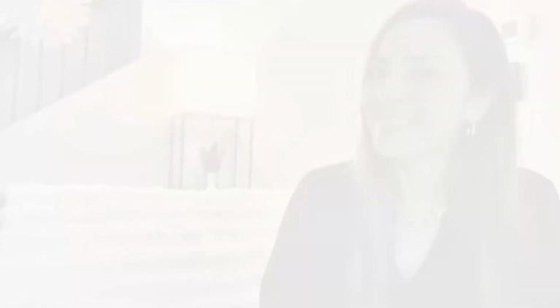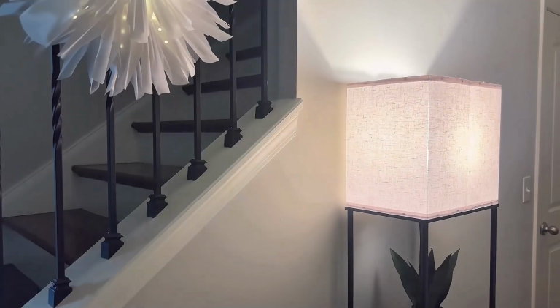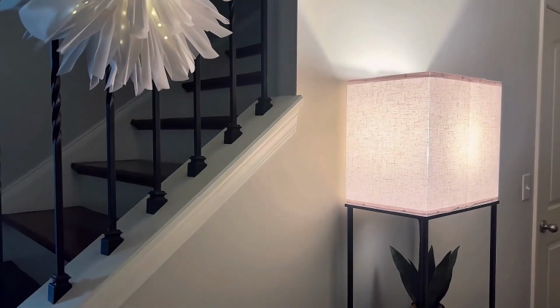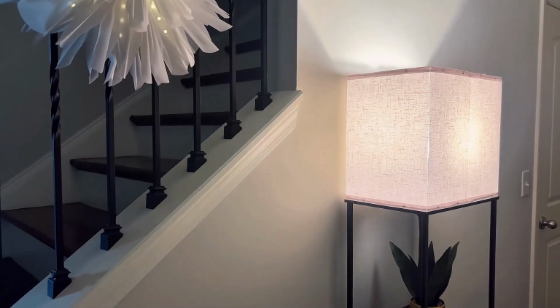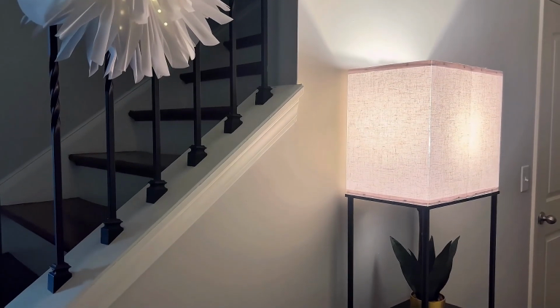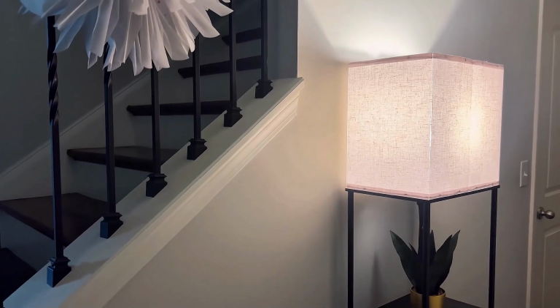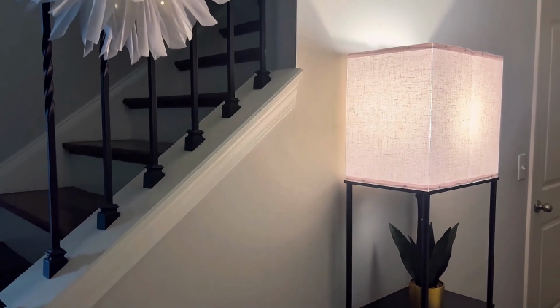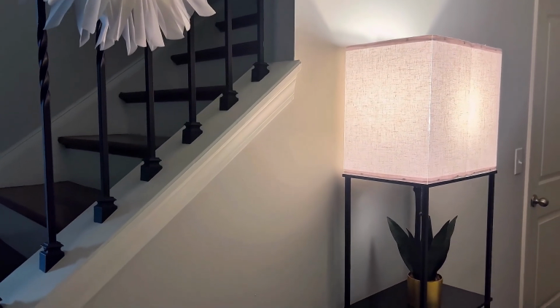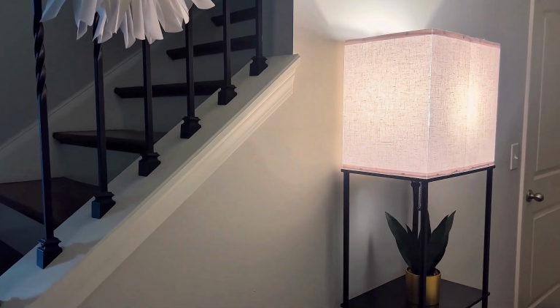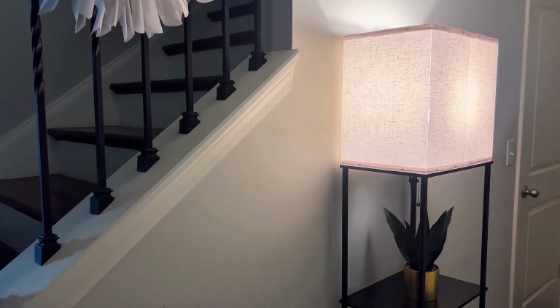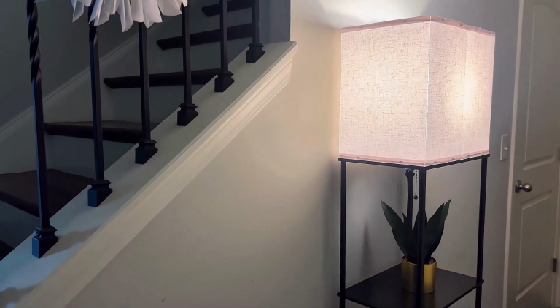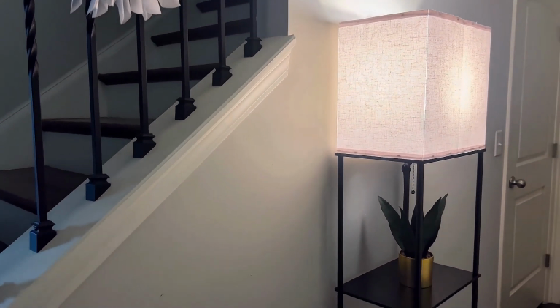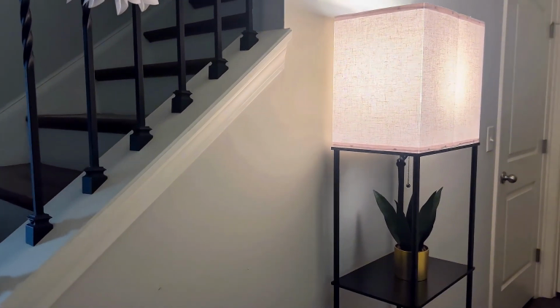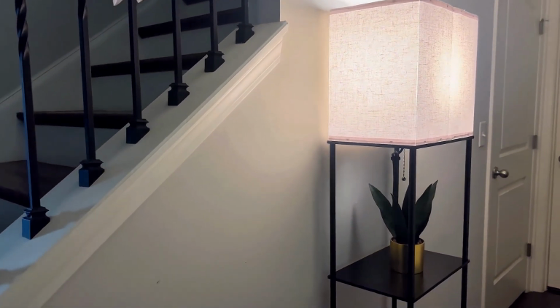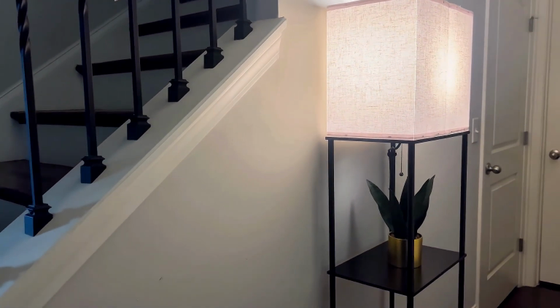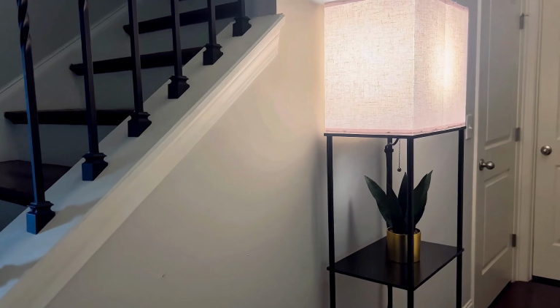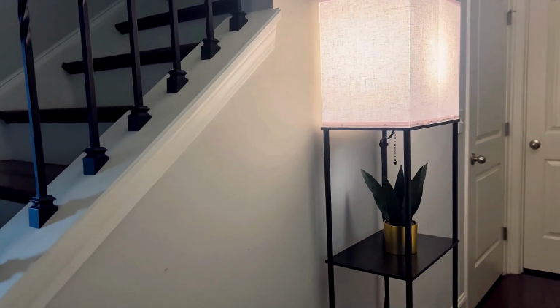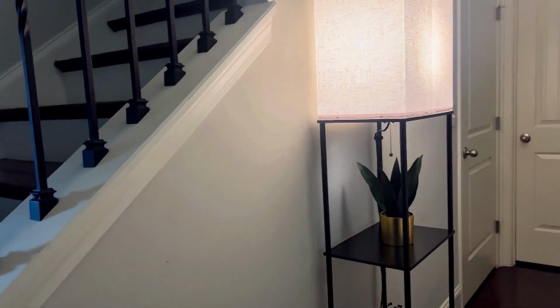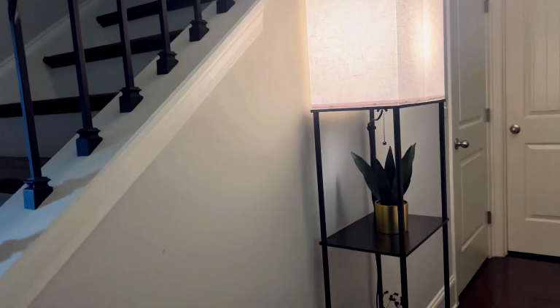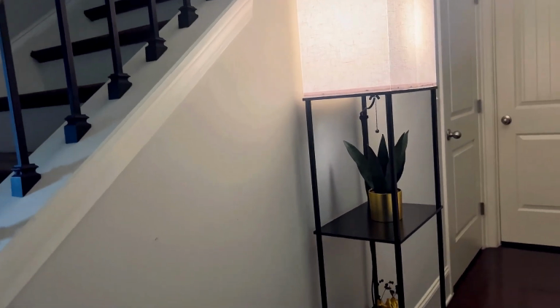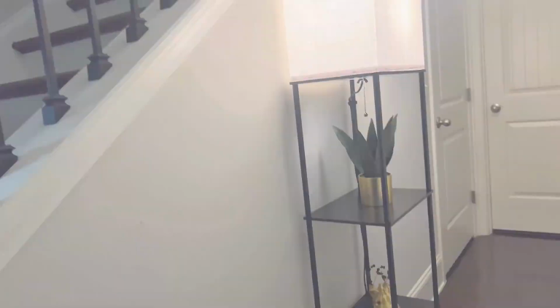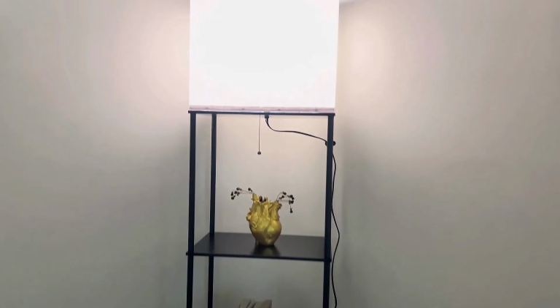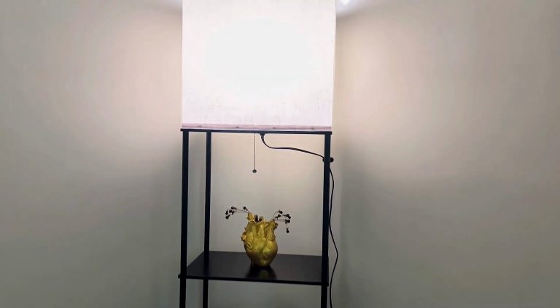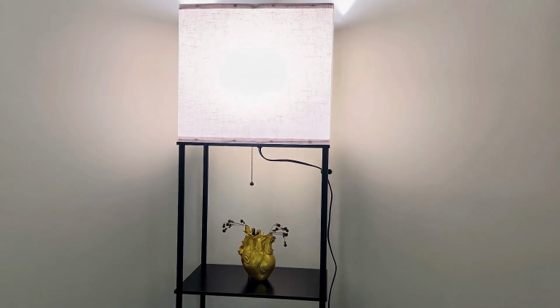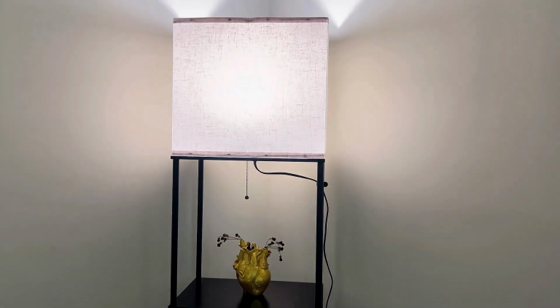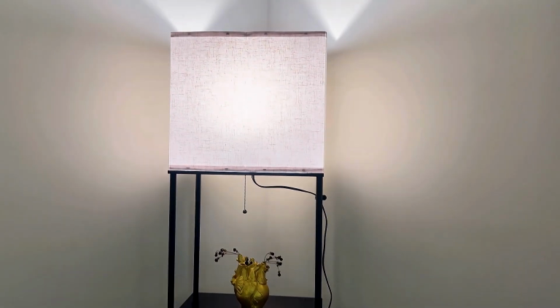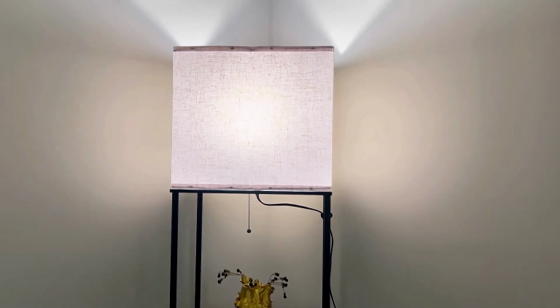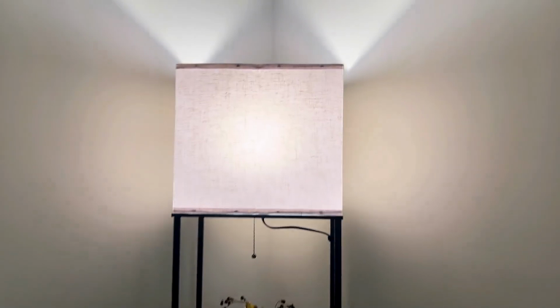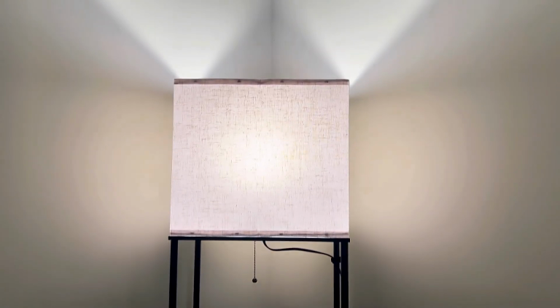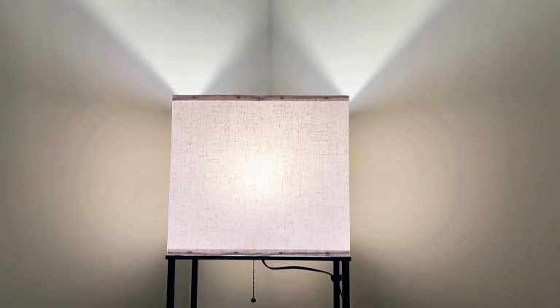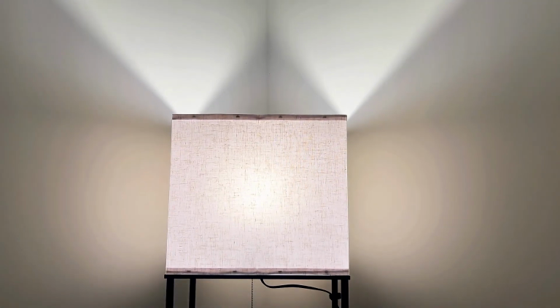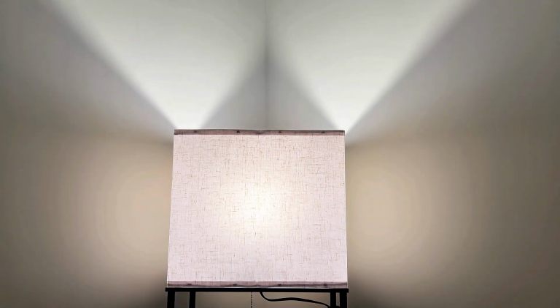With its 5-tier shelving and larger storage space, this lamp keeps your room organized and clutter-free, making it a perfect addition to any corner or bedside area.